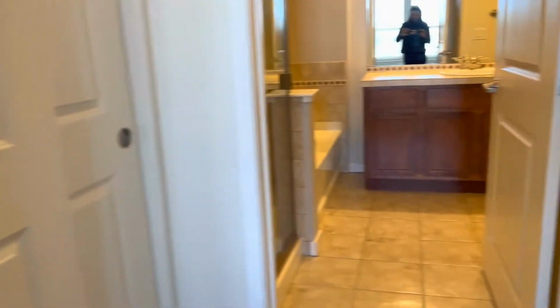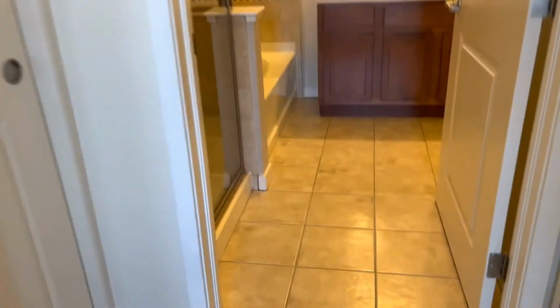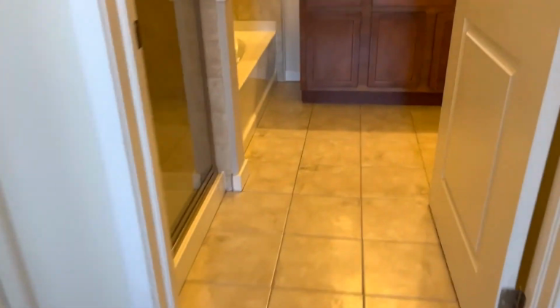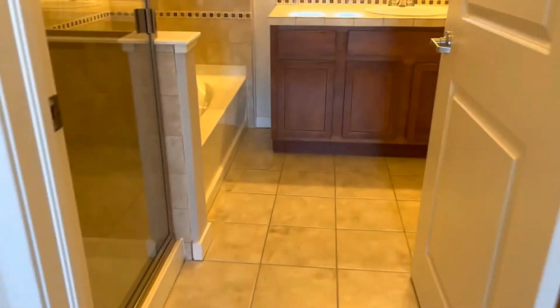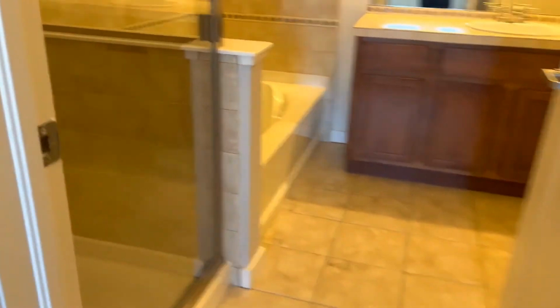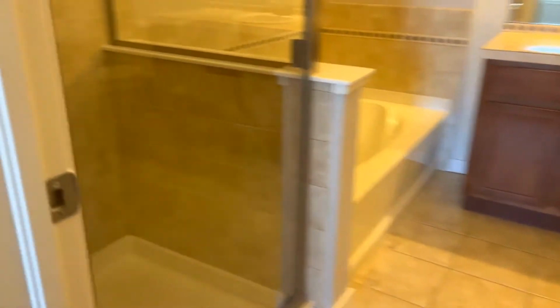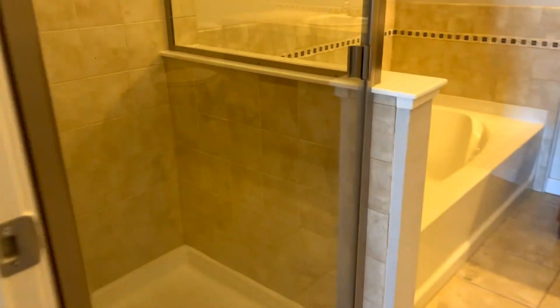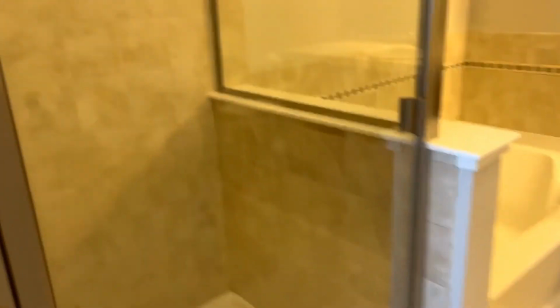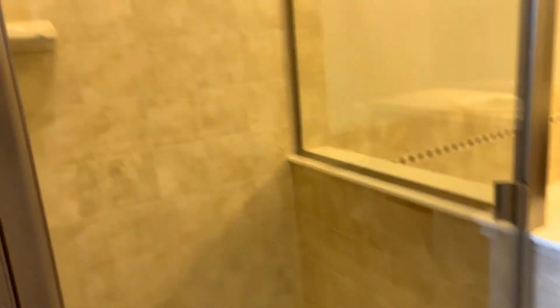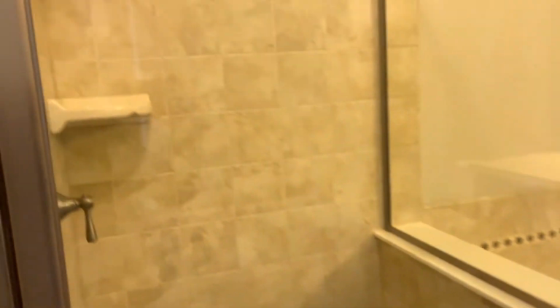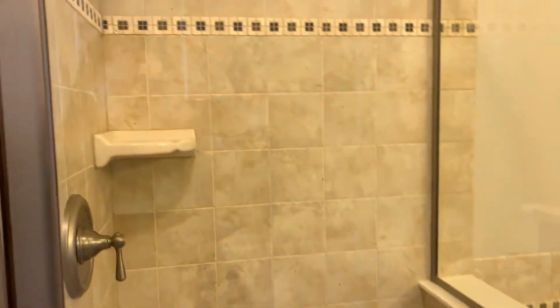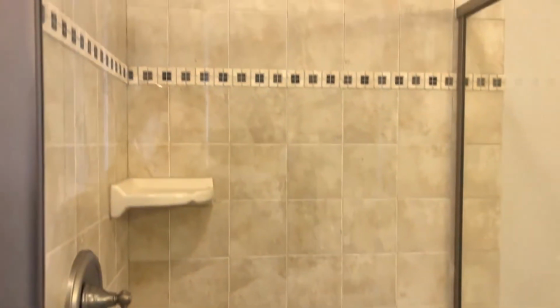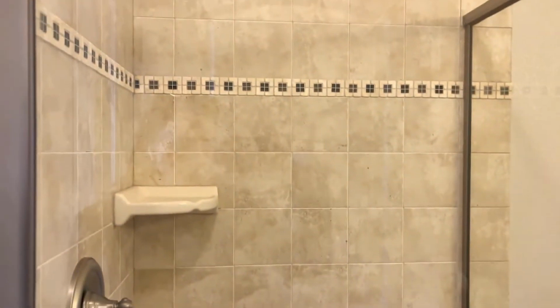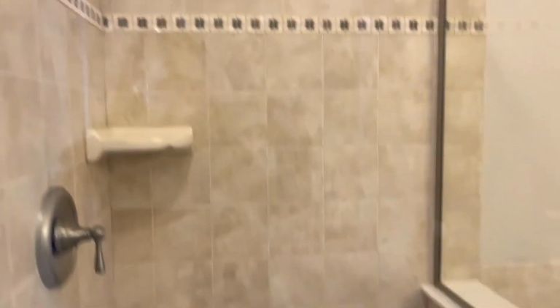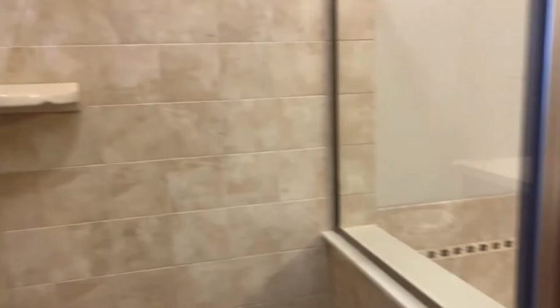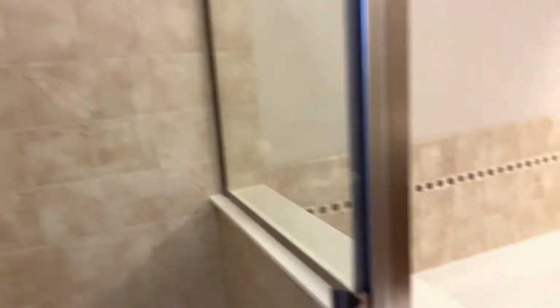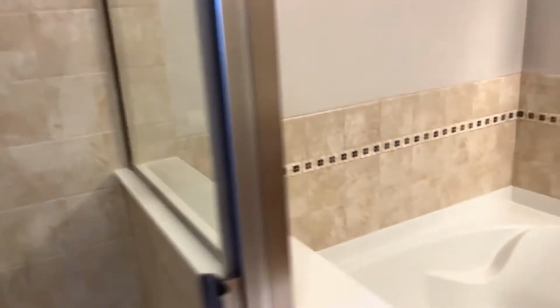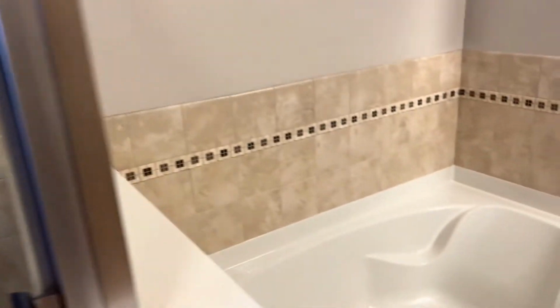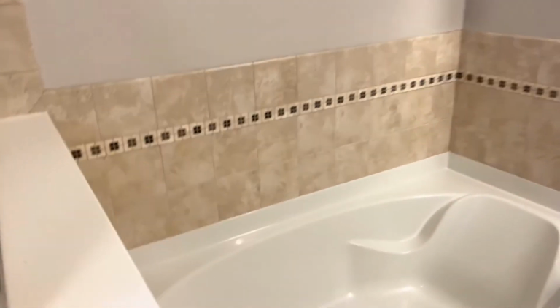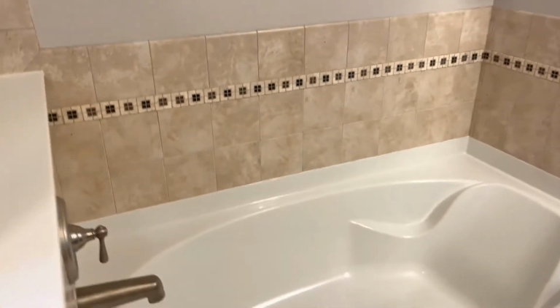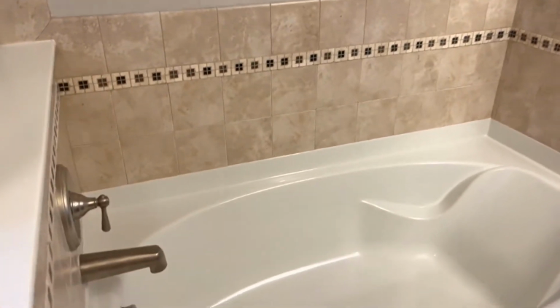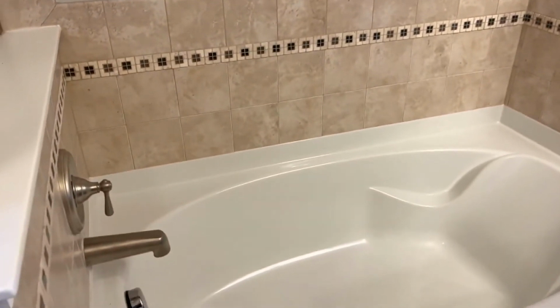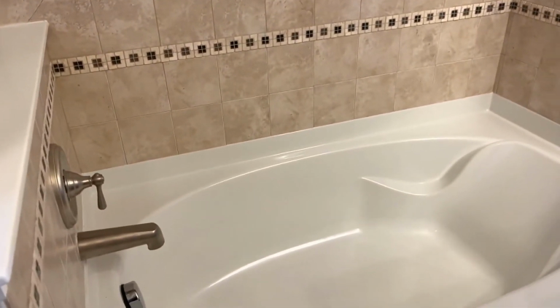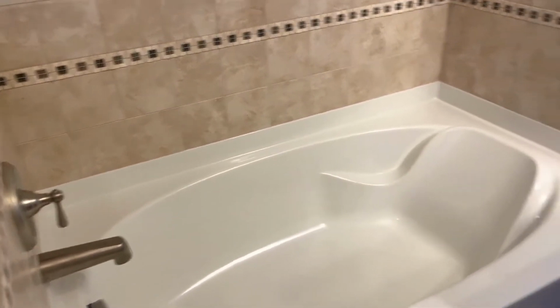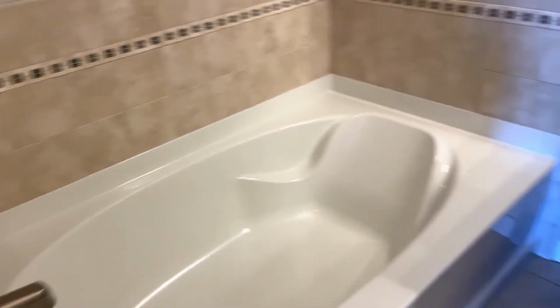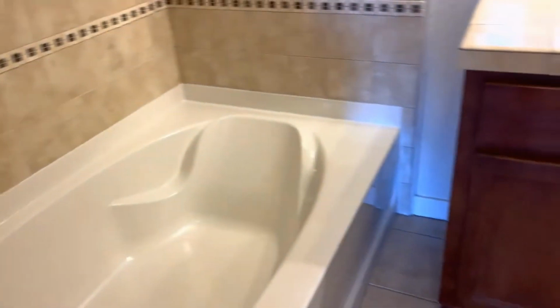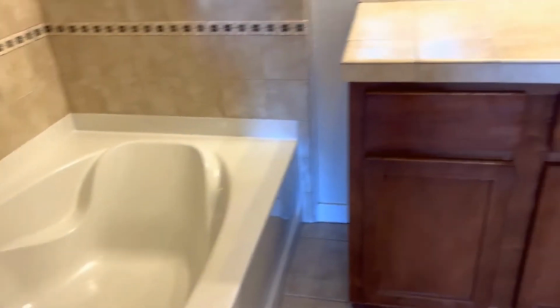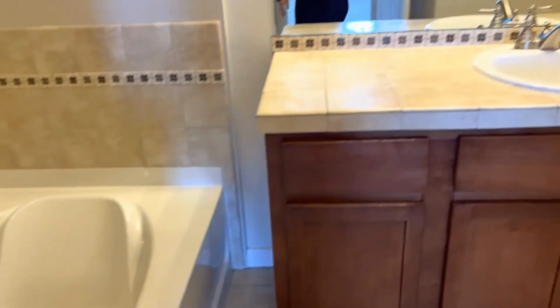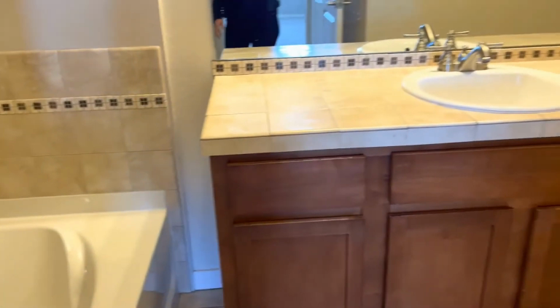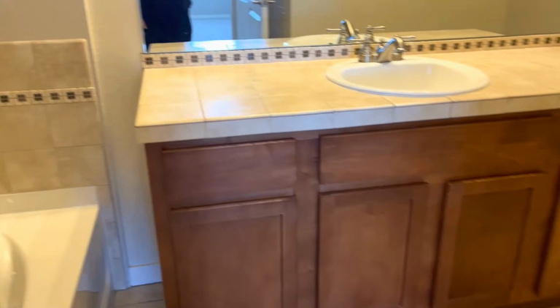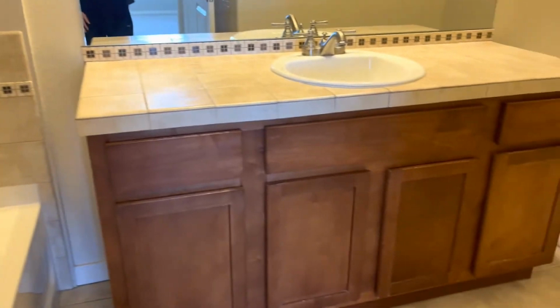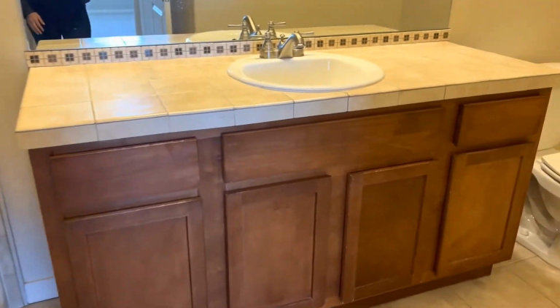Walking into the bathroom here, you've got your stall shower, a nice big soaking tub, and your vanity.